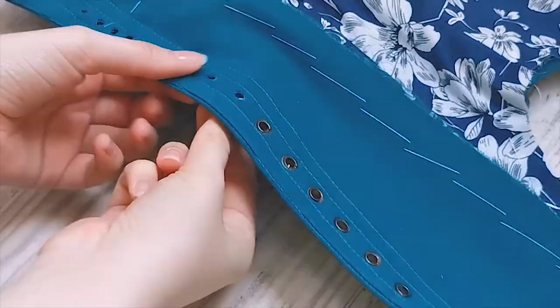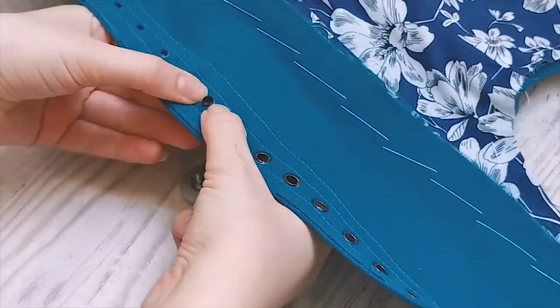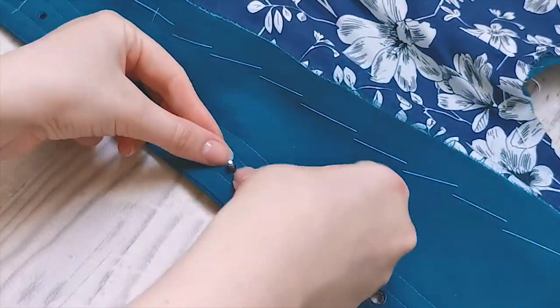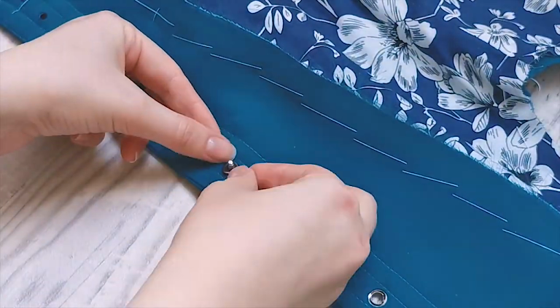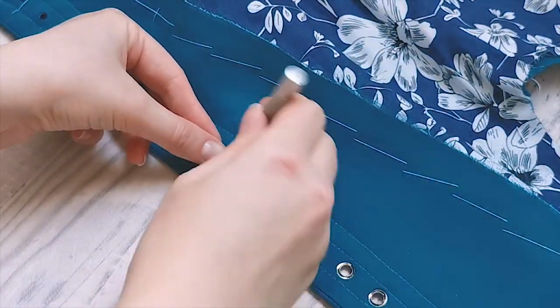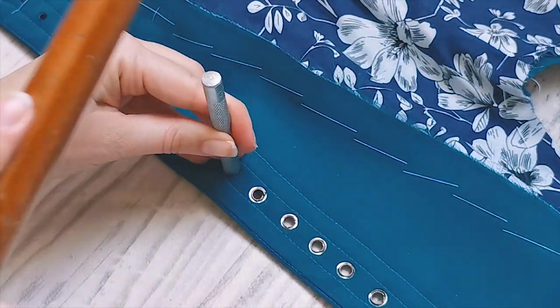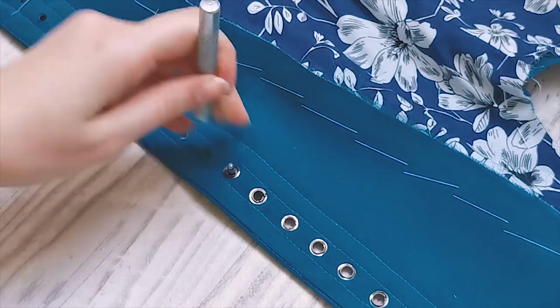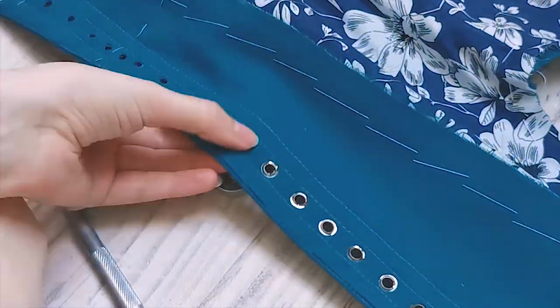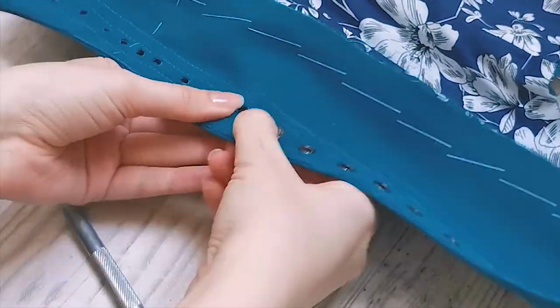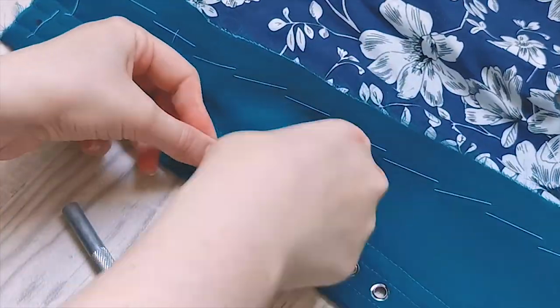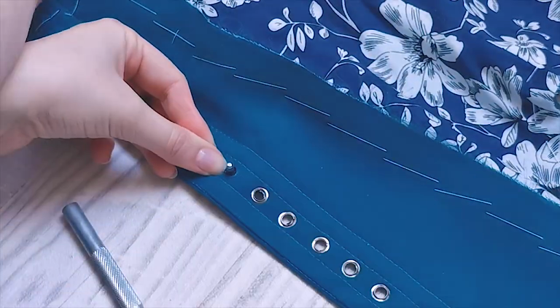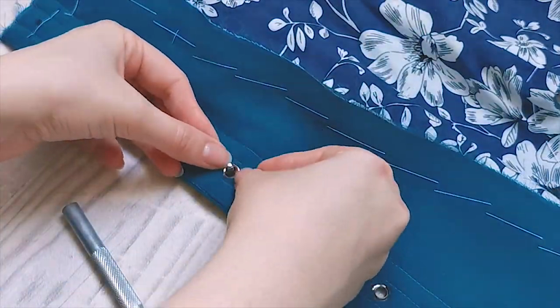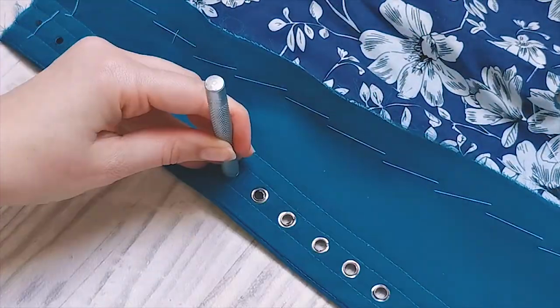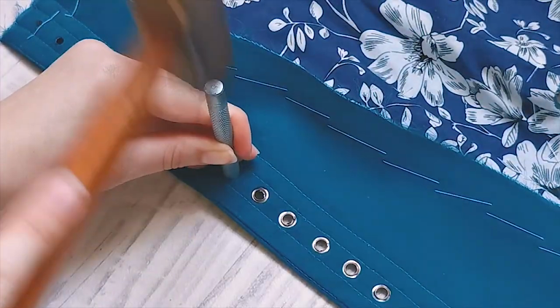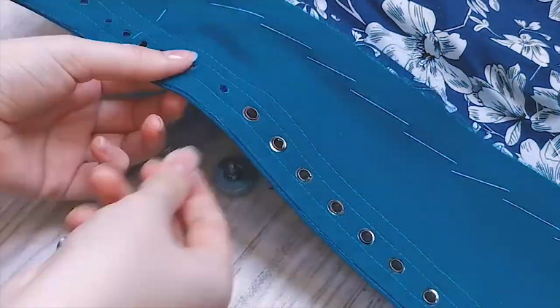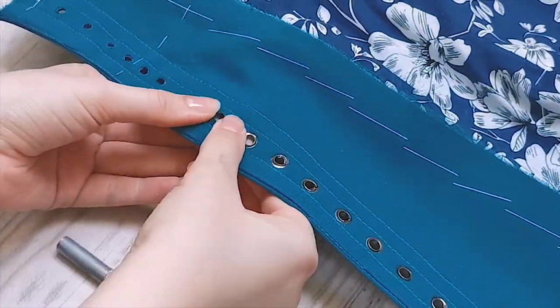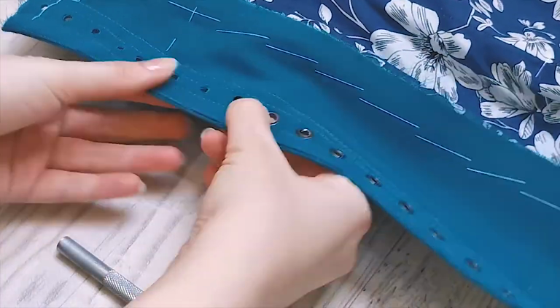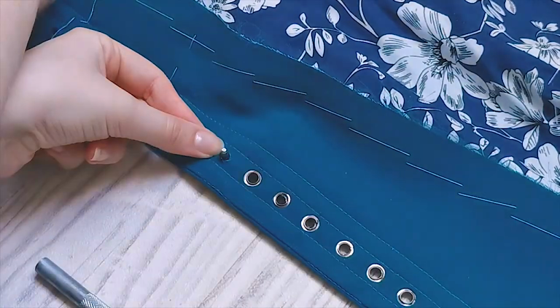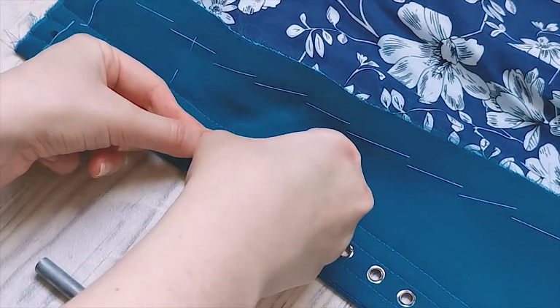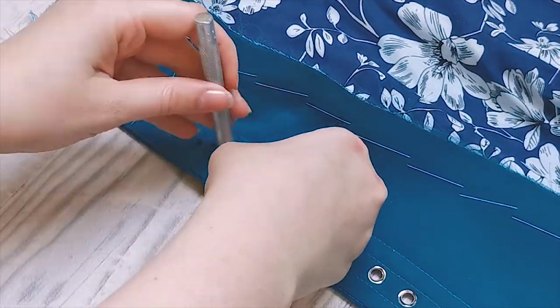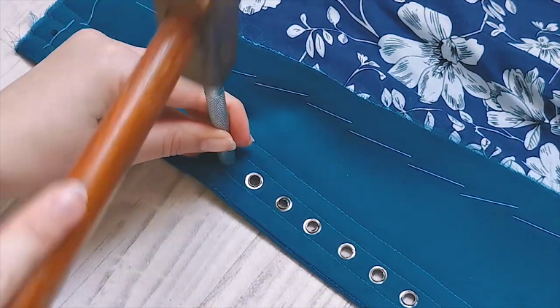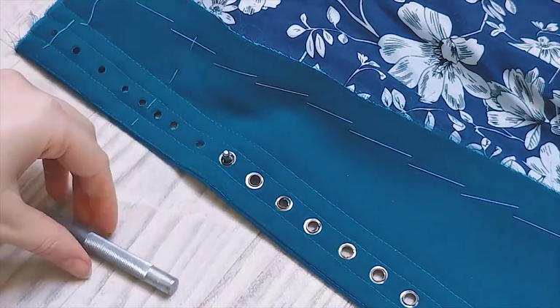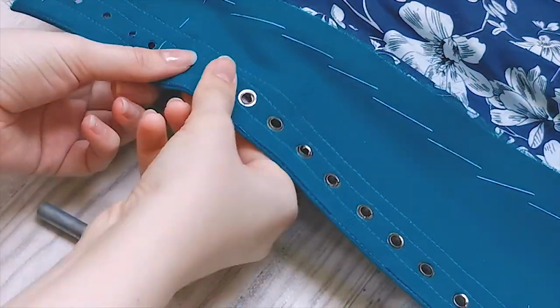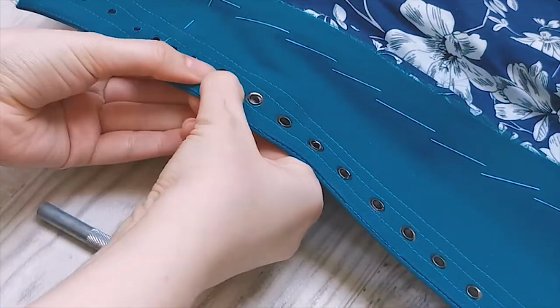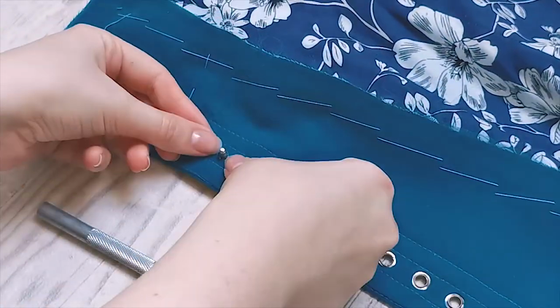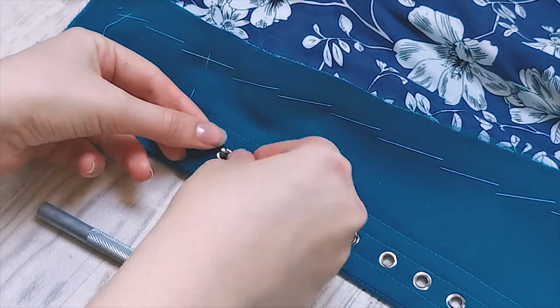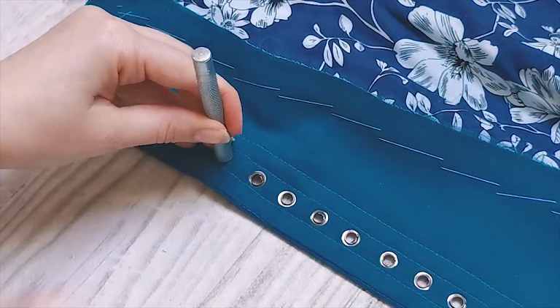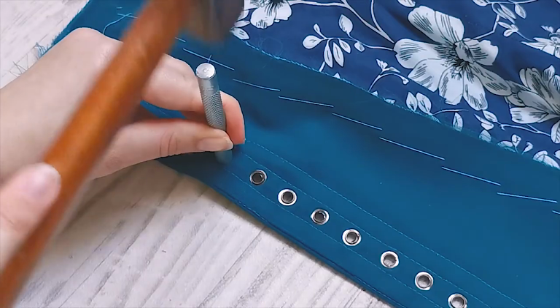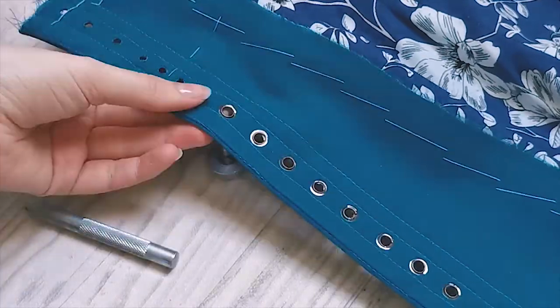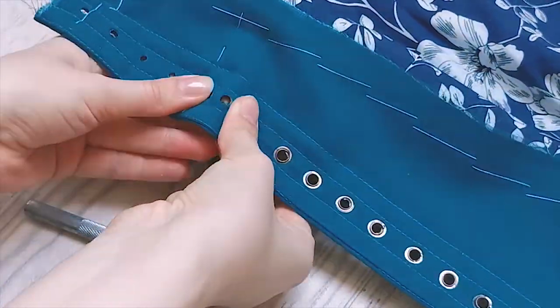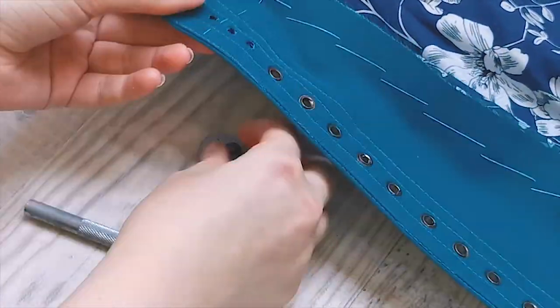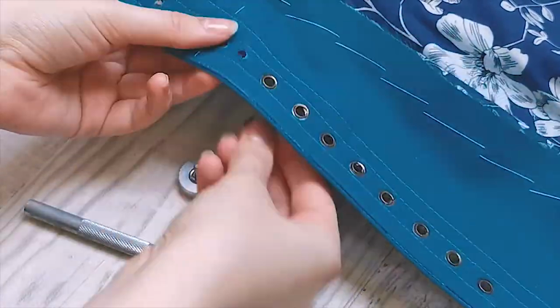The link to where I buy my eyelets is in the description of this video. There are several different tools you can use for setting your eyelets — I've tried several and I prefer the hammer tool I'm using right here. You can buy this in the same listing as the eyelets that I linked.